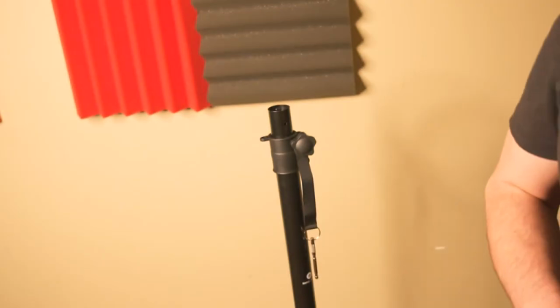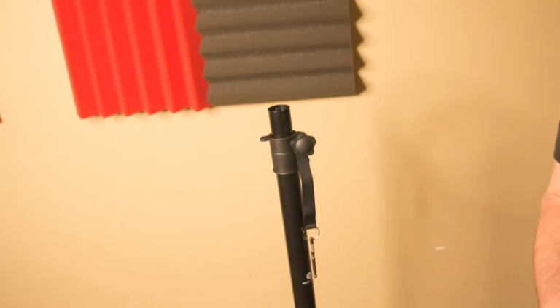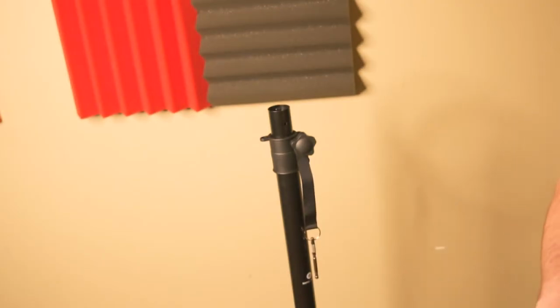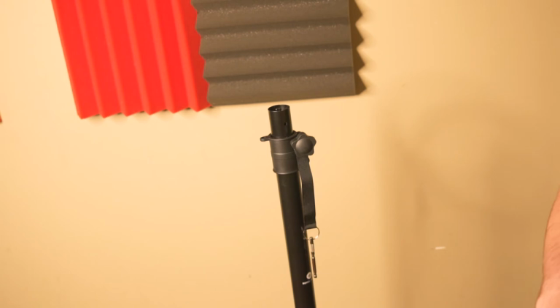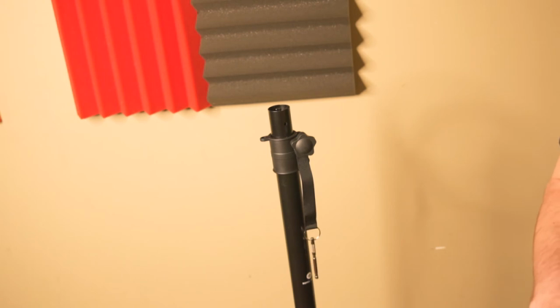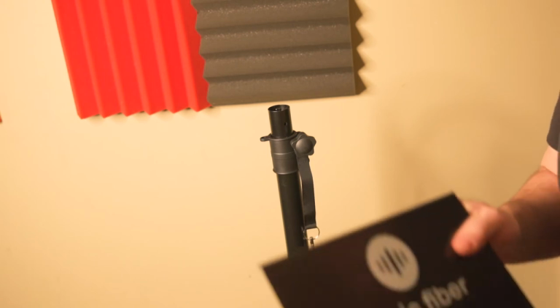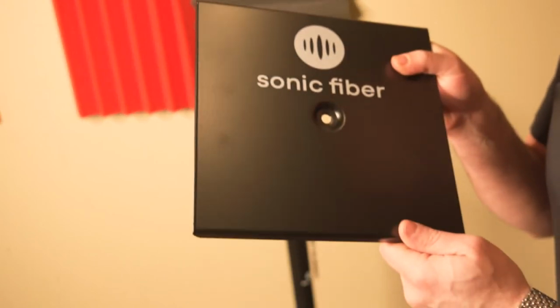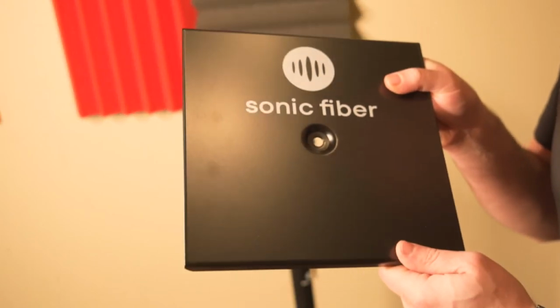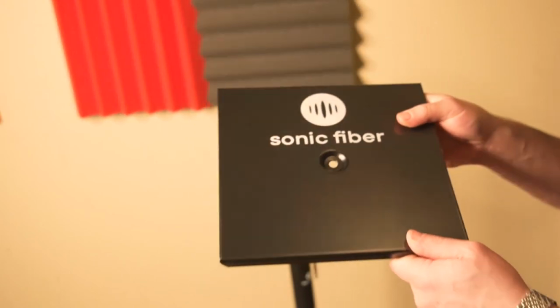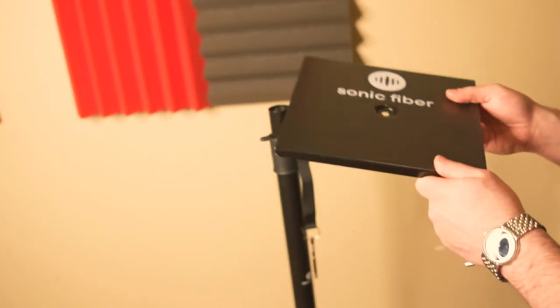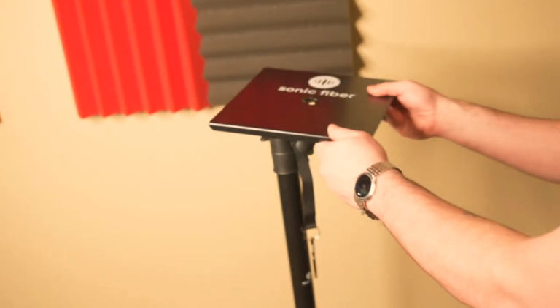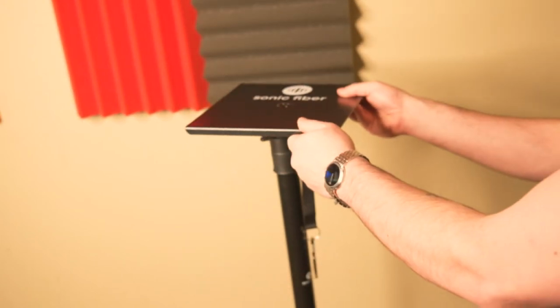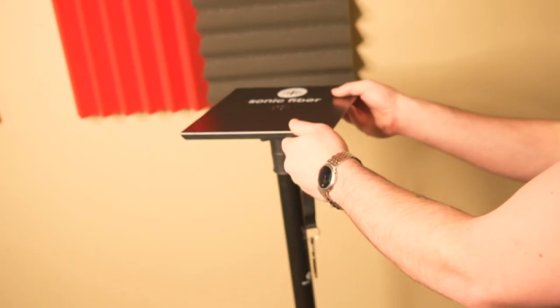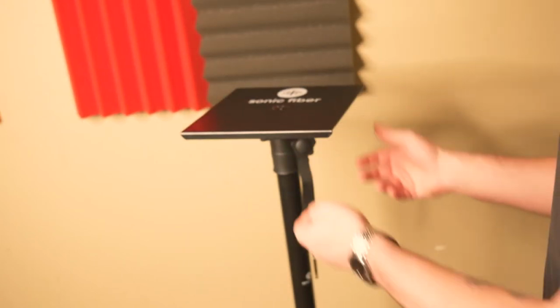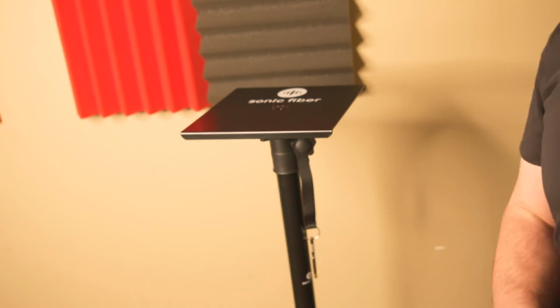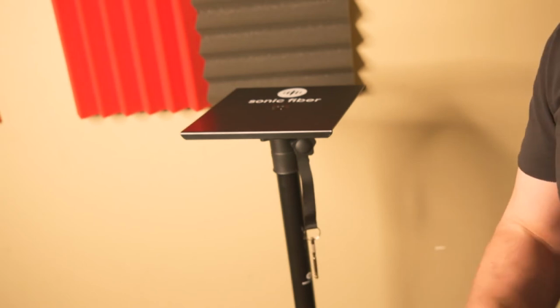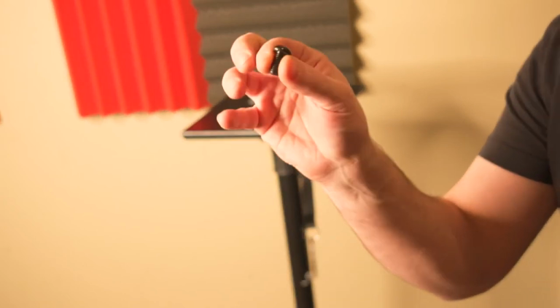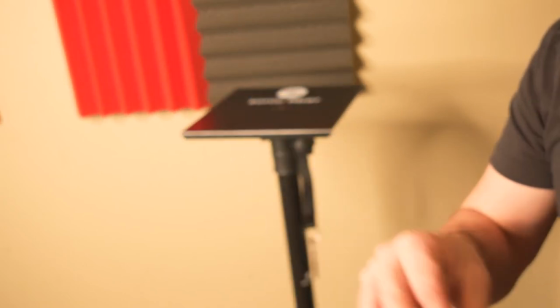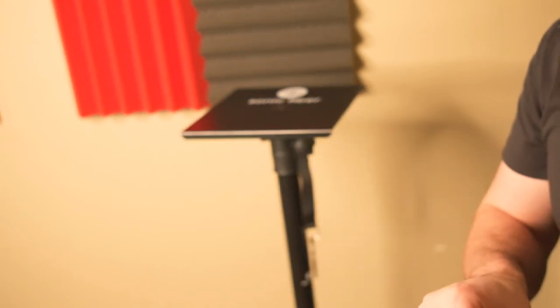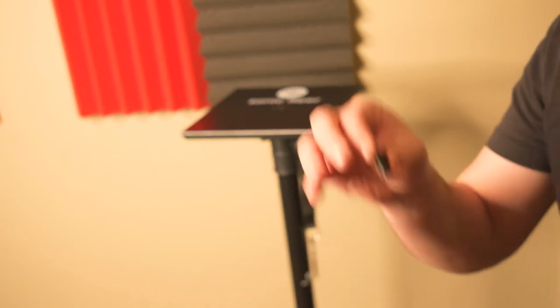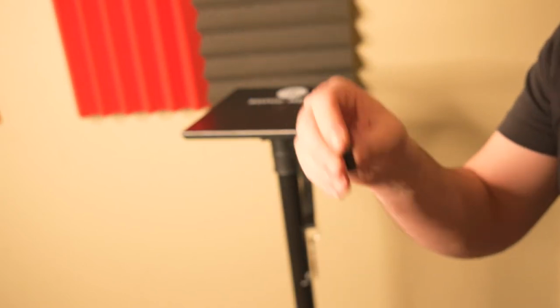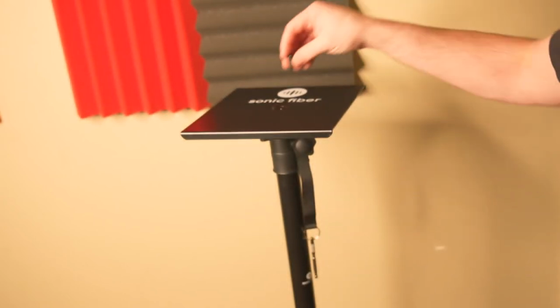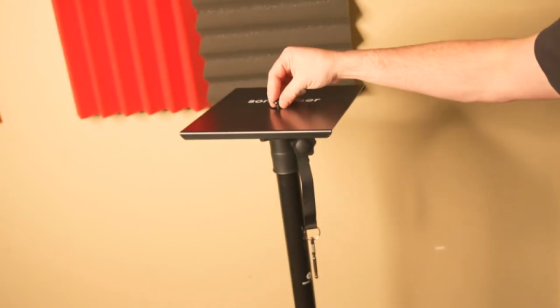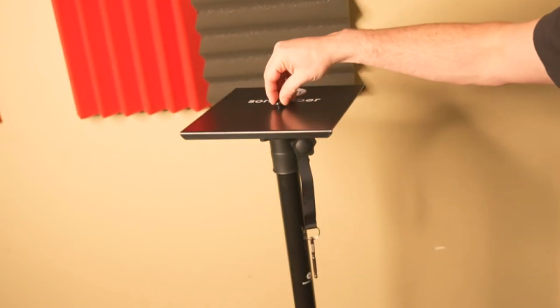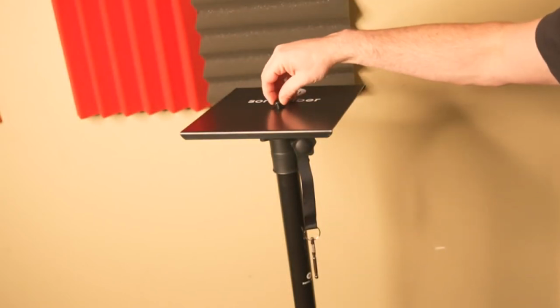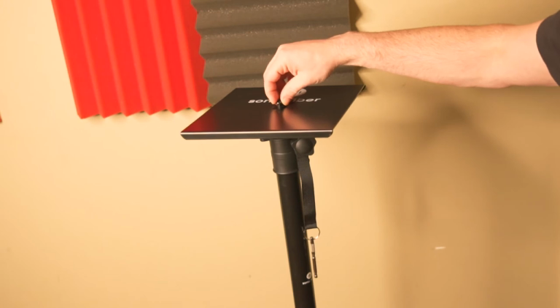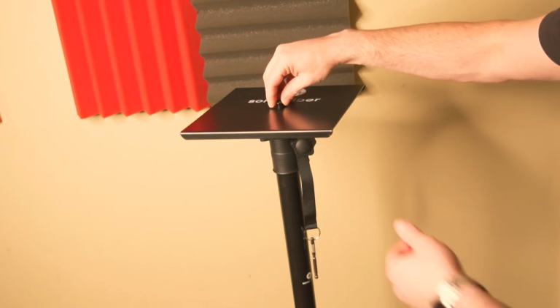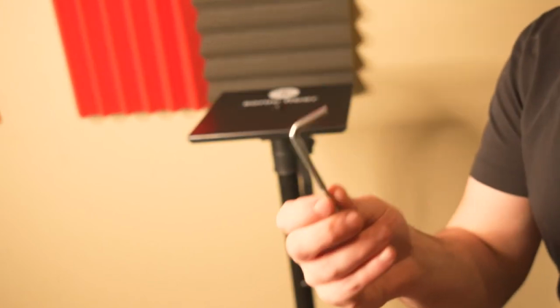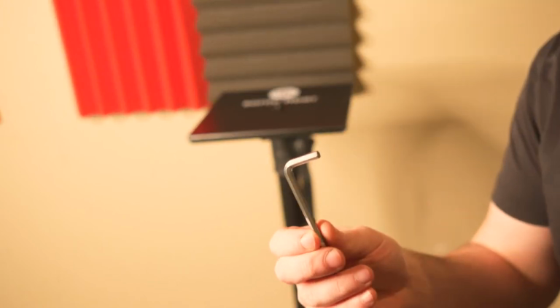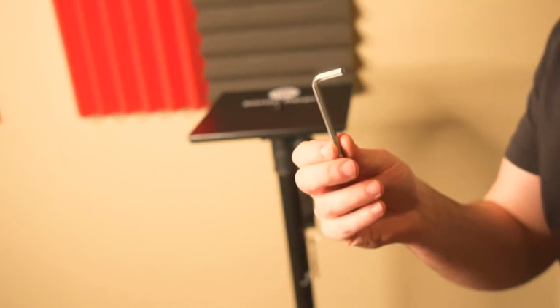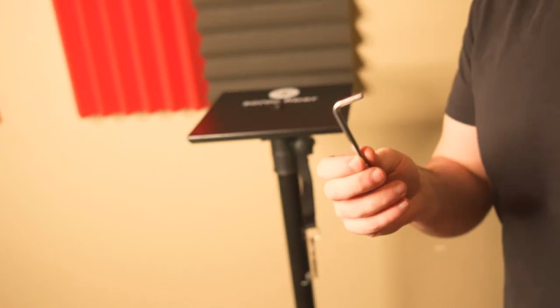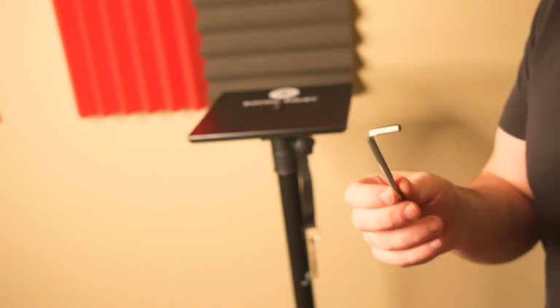Now that the extension pole is attached to the base, I'm going to take the top plate that you saw right in the beginning and put it right on top. Now you want to grab that second smaller screw again. You're going to go right through the middle and attach it to the base, again using the Allen key to make sure it's nice and secure.